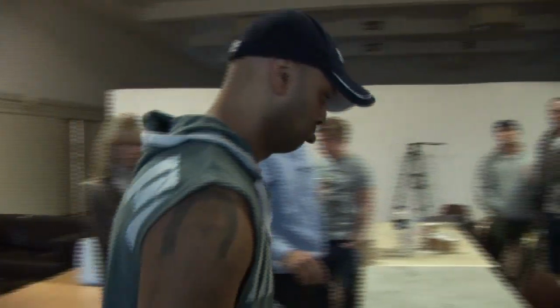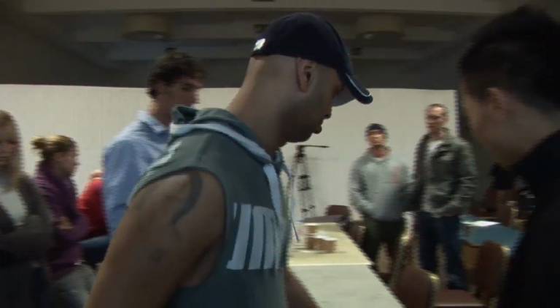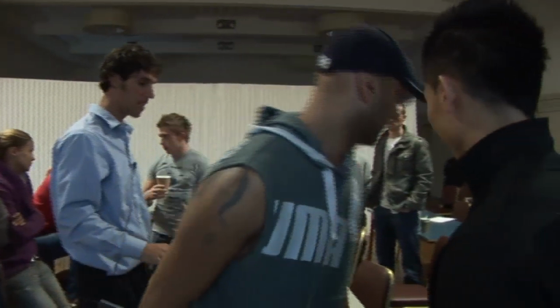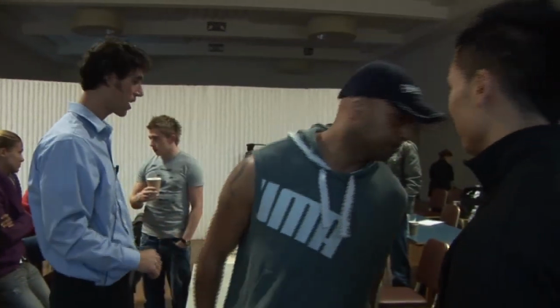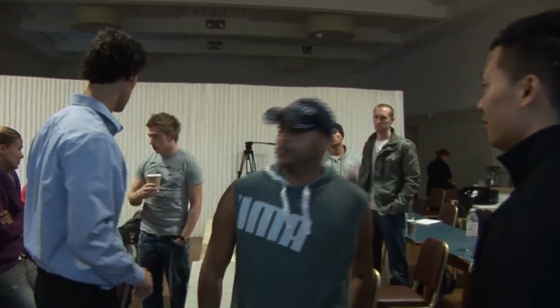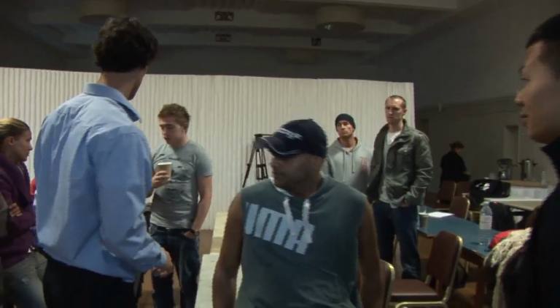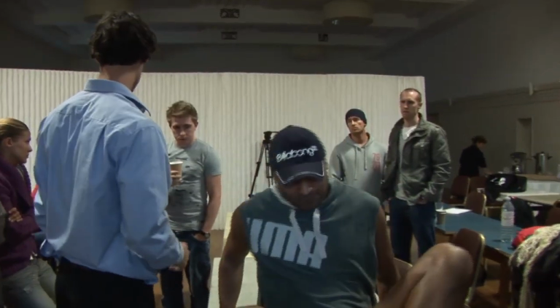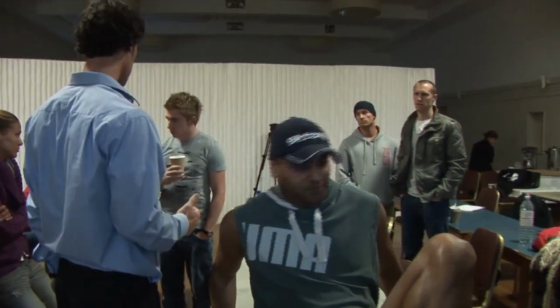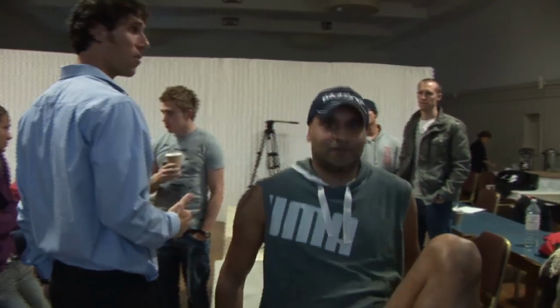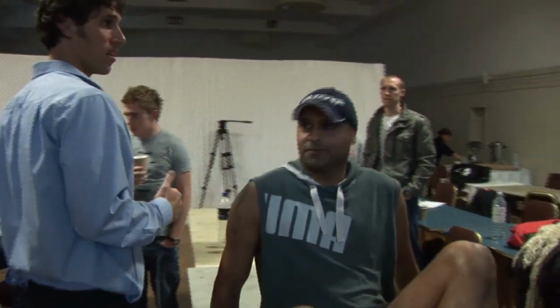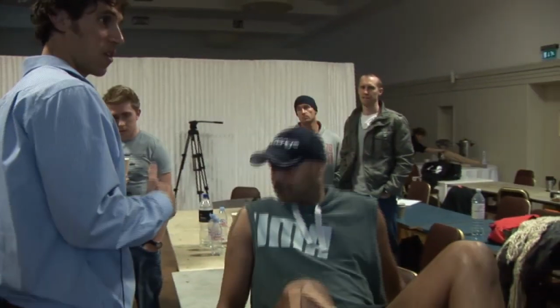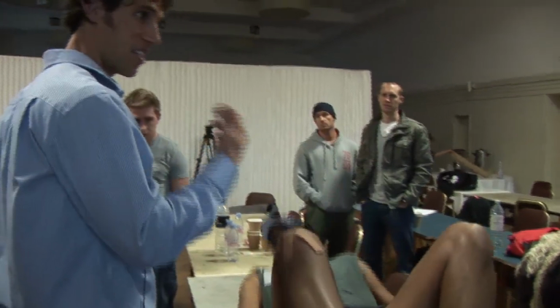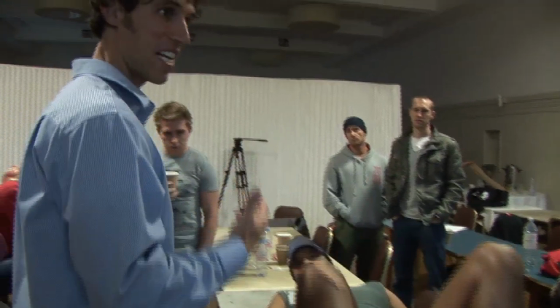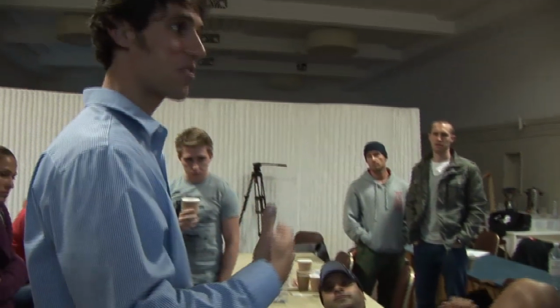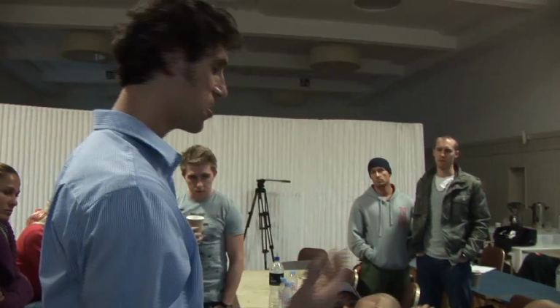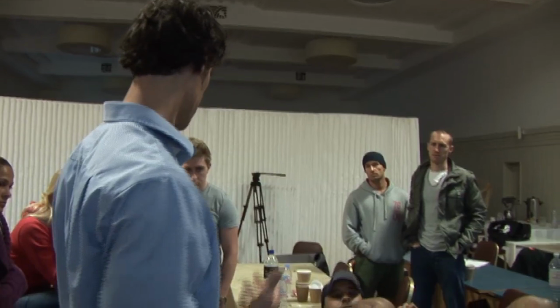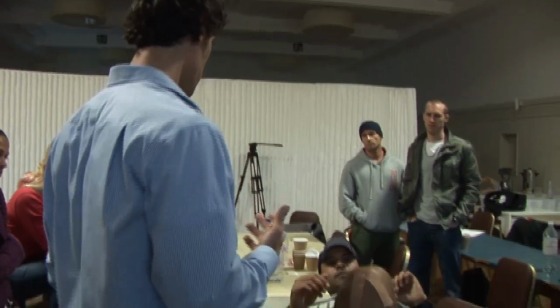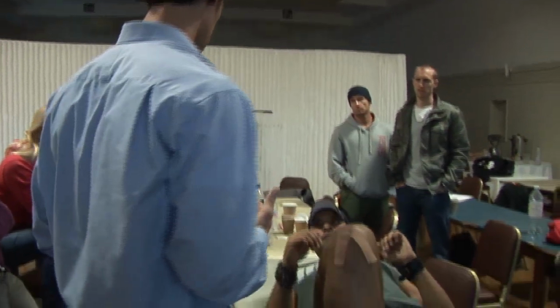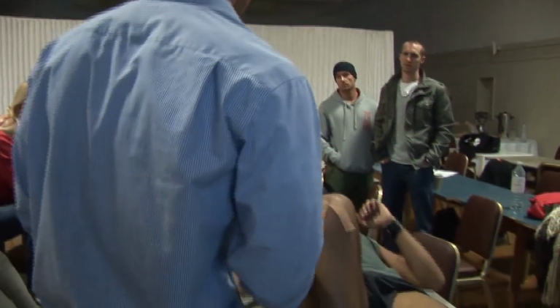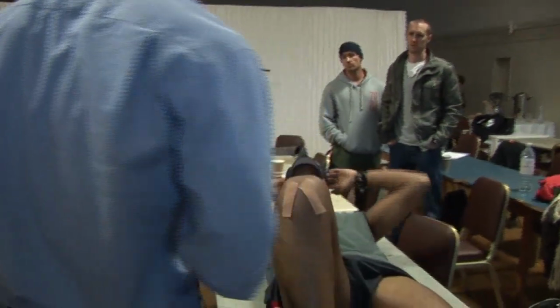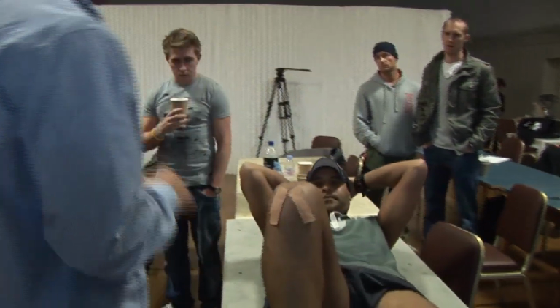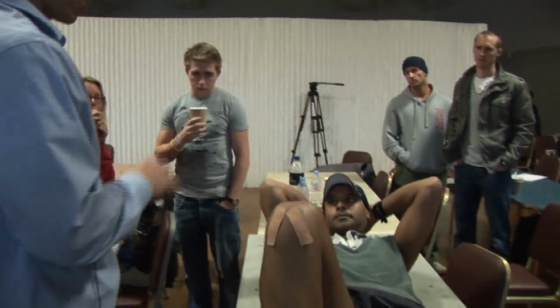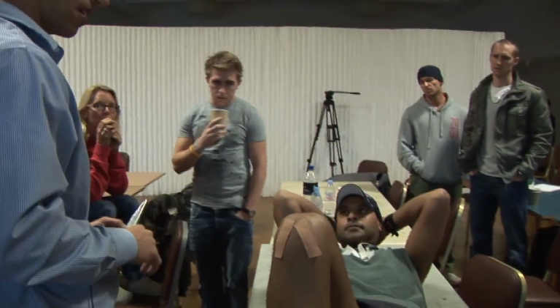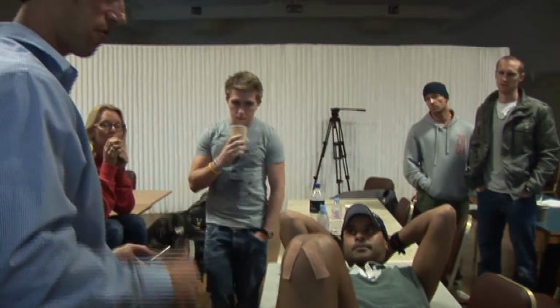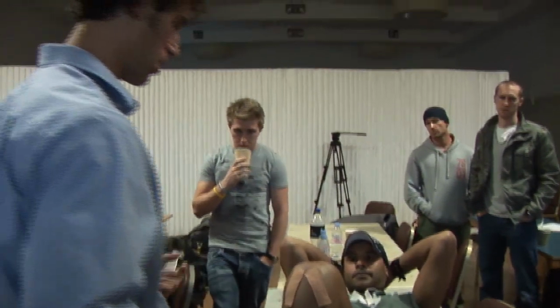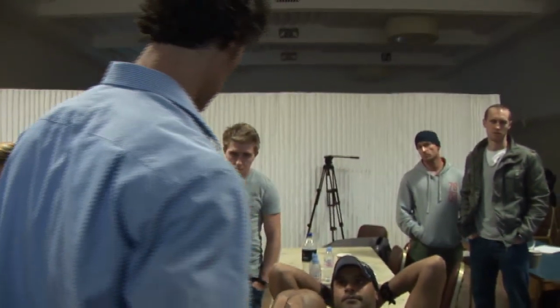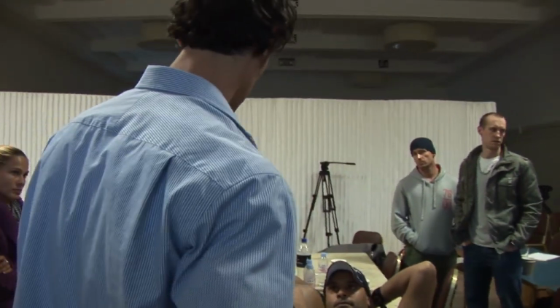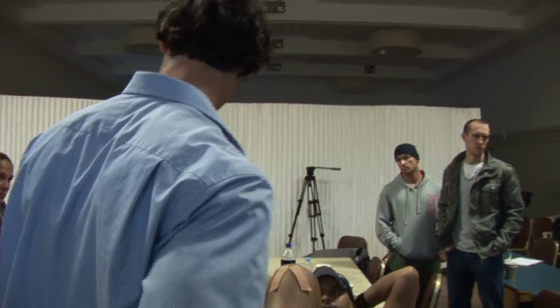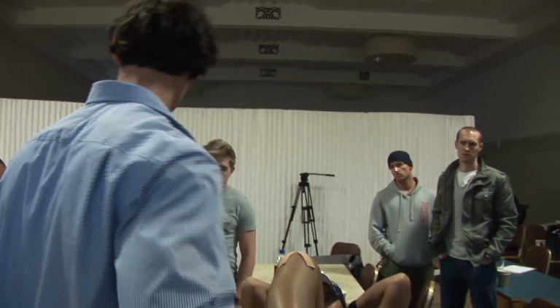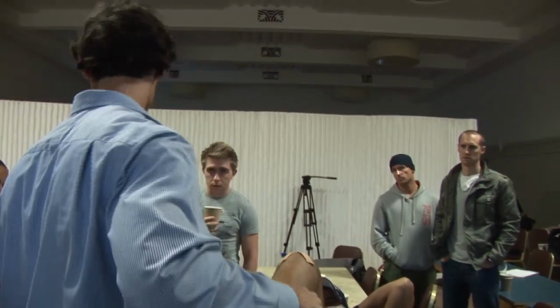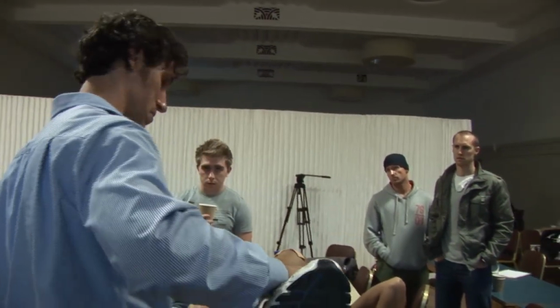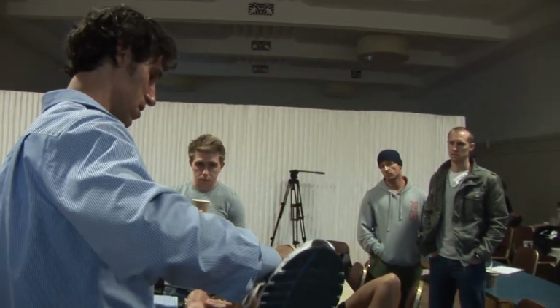I promise next weekend is not going to be 'watch Nick treat people.' It's going to be teaching how to tape, teaching how to do these kinds of things. I think you'll find it, but it's going to be a lot less information from a didactic piece.